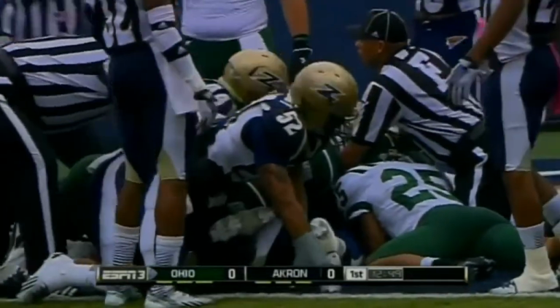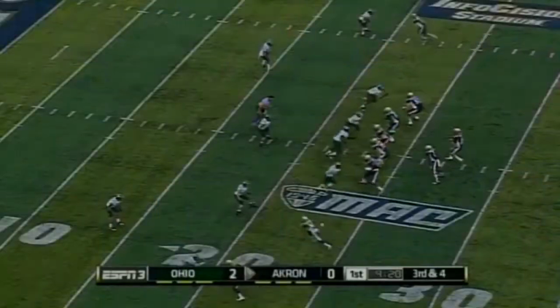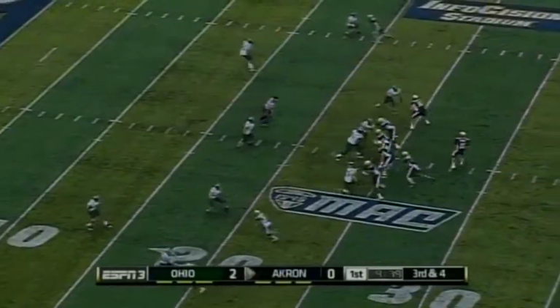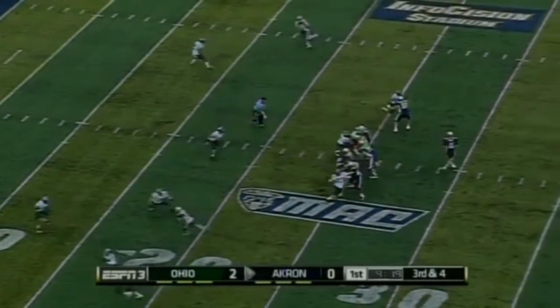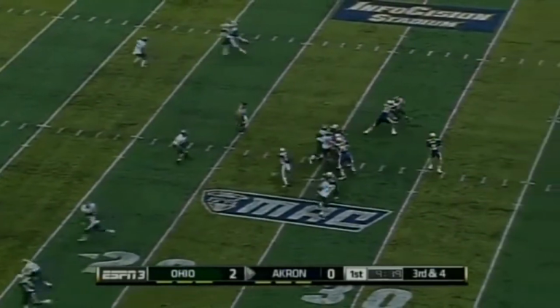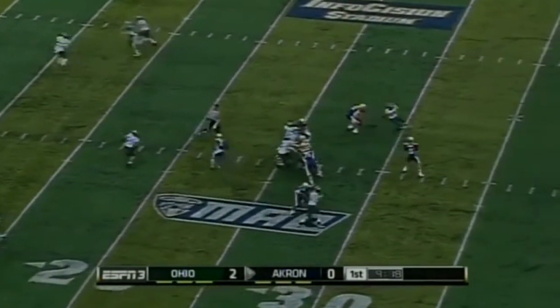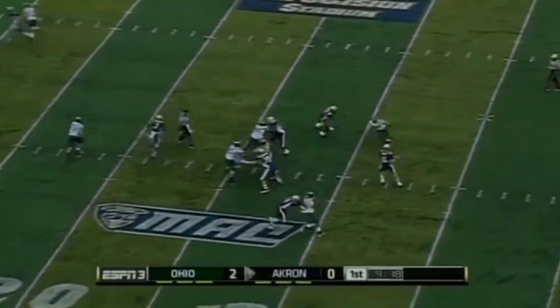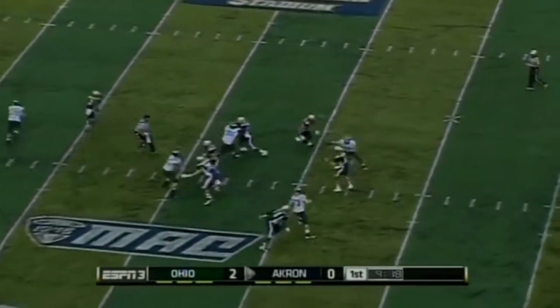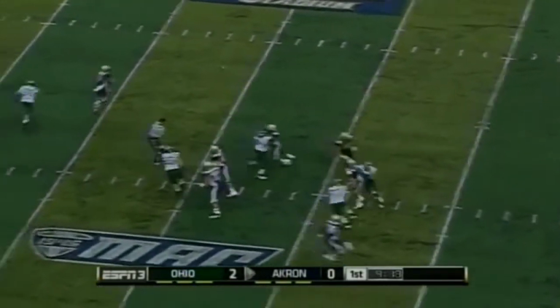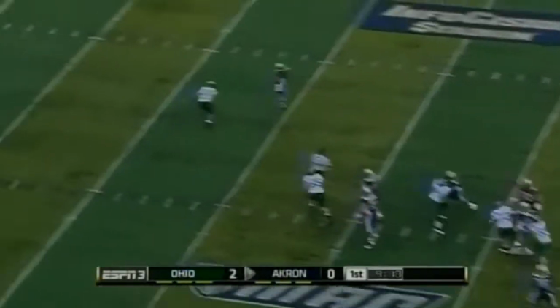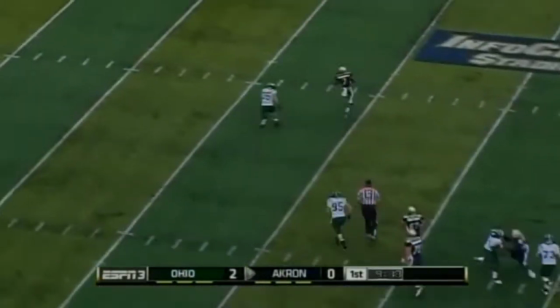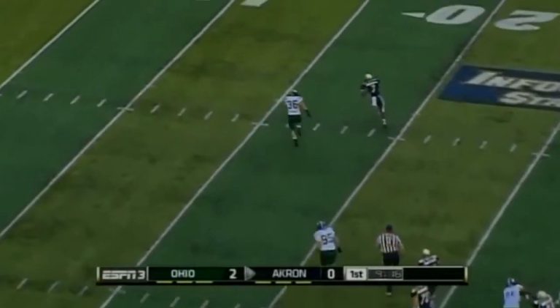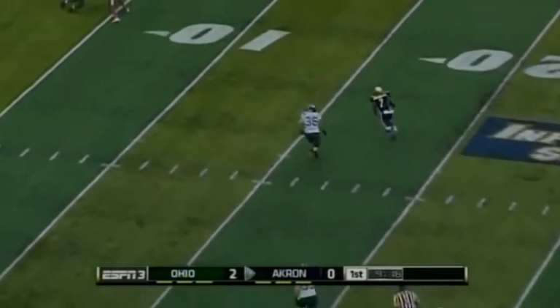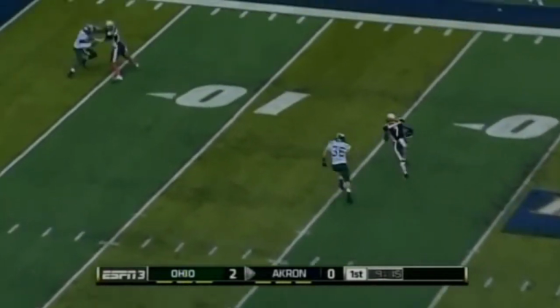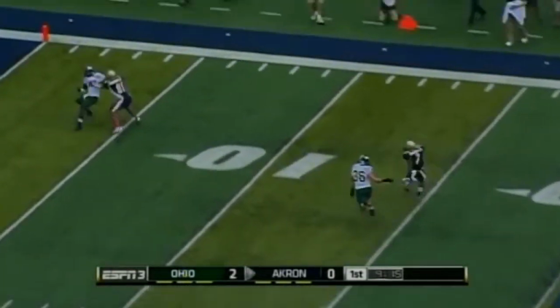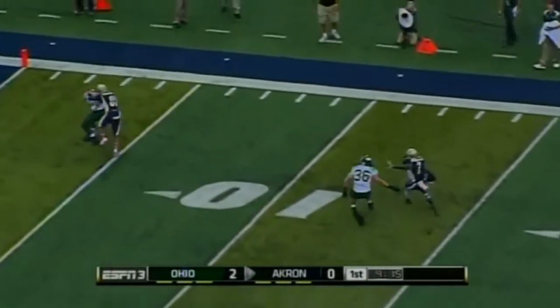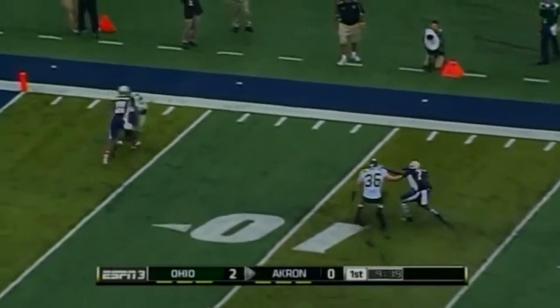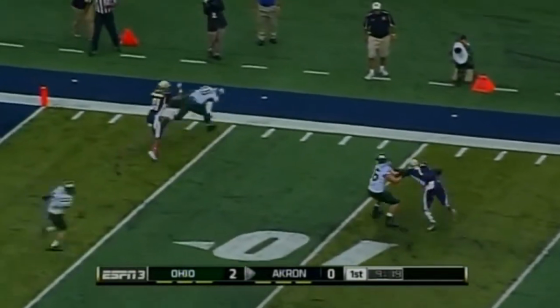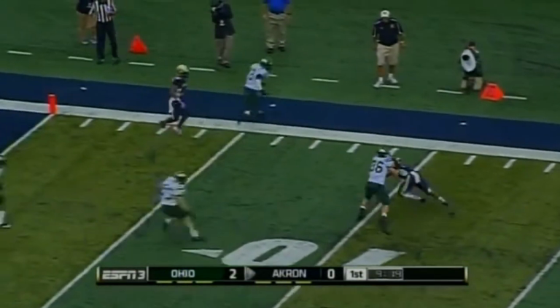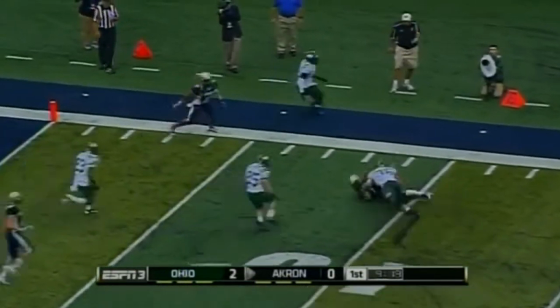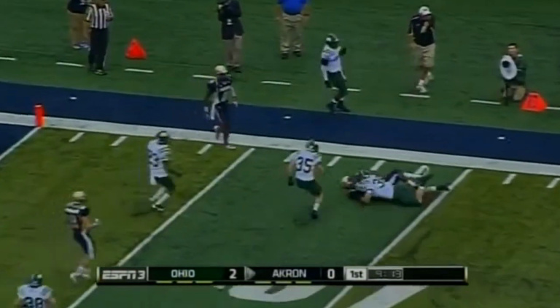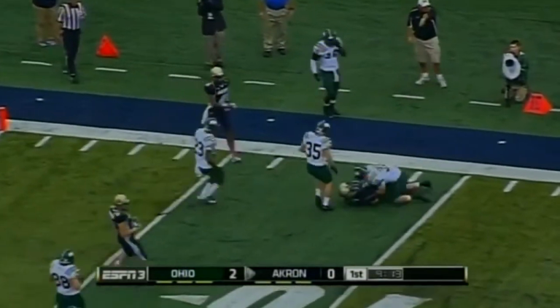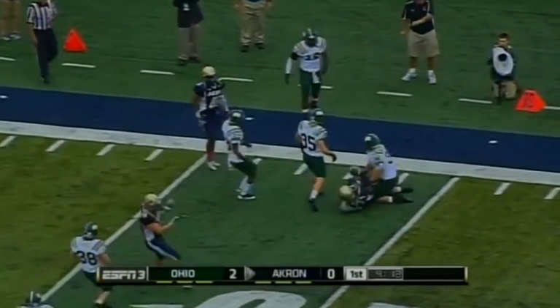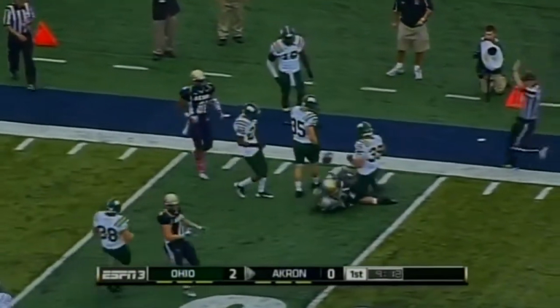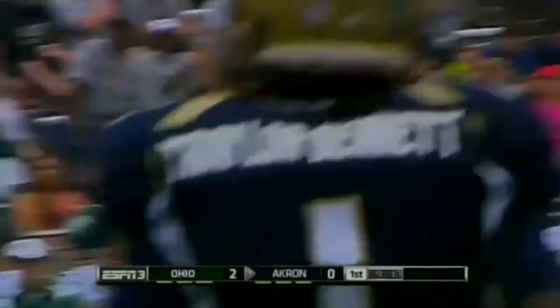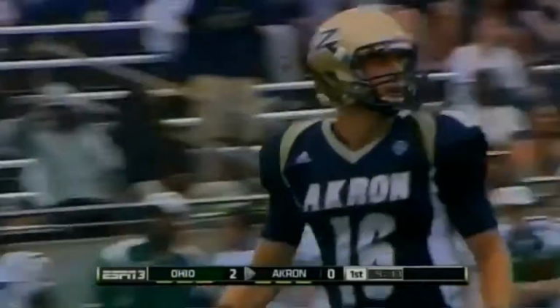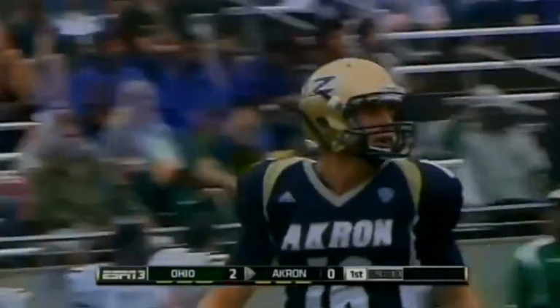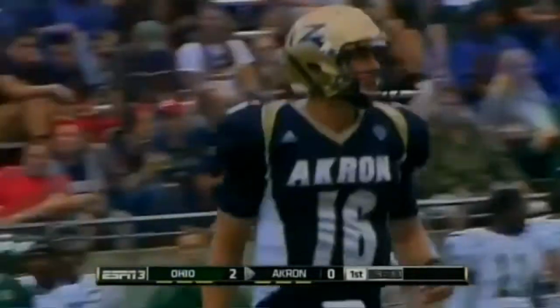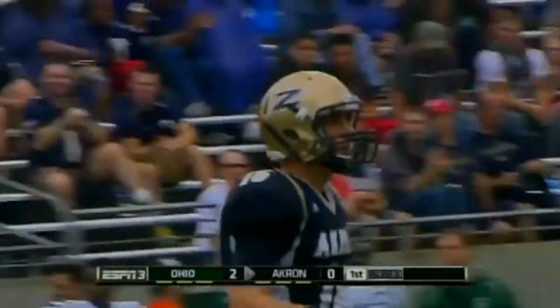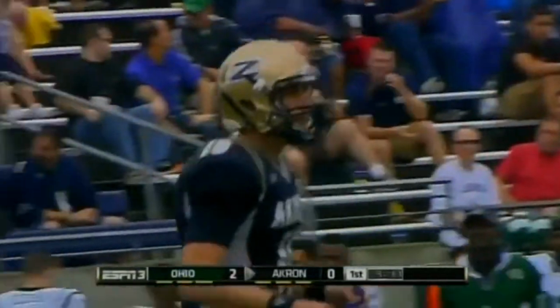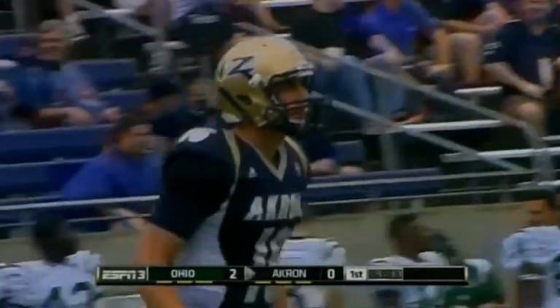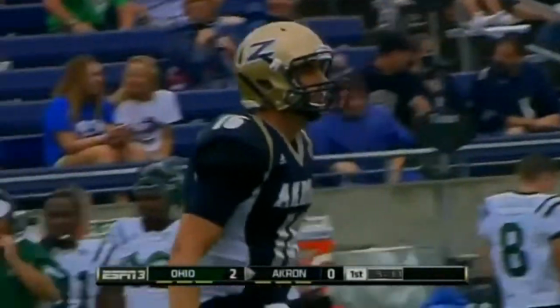This defense for Ohio has been giving up 52% of their third down conversions. Here's Chisholm — makes a move. He's got the first down inside the ten, down to the eight-yard line. First and goal for Akron.